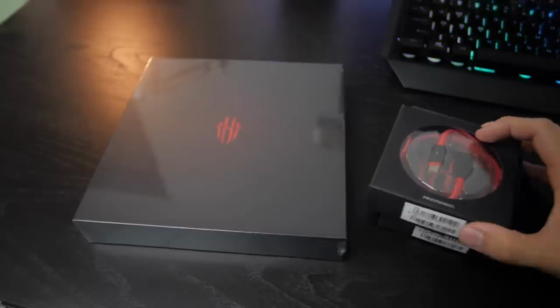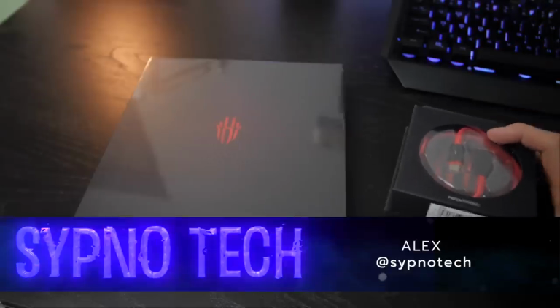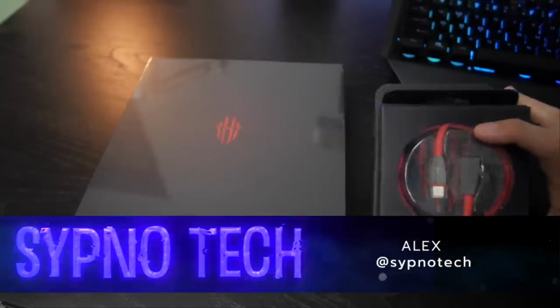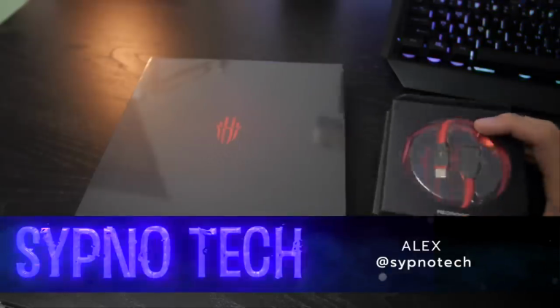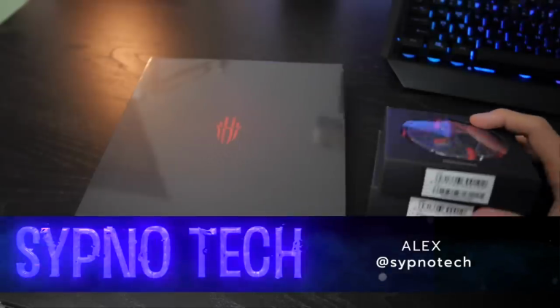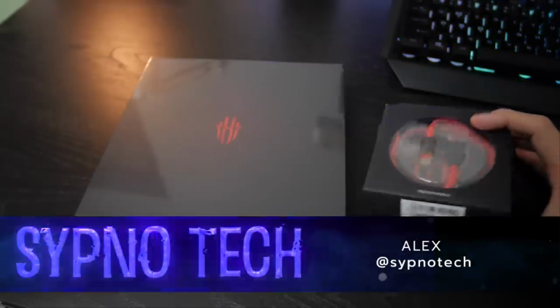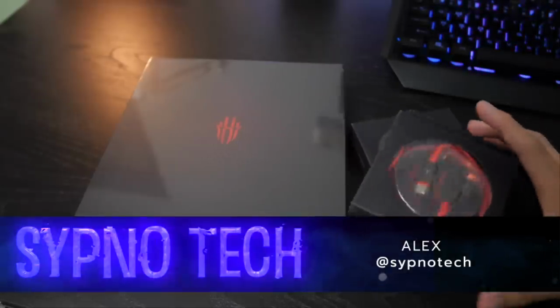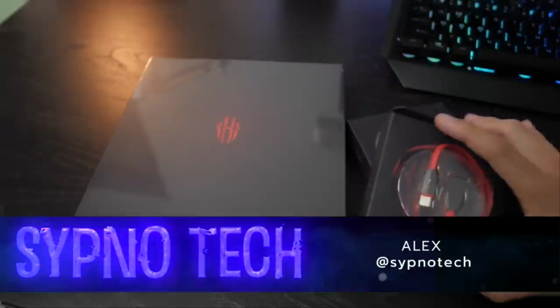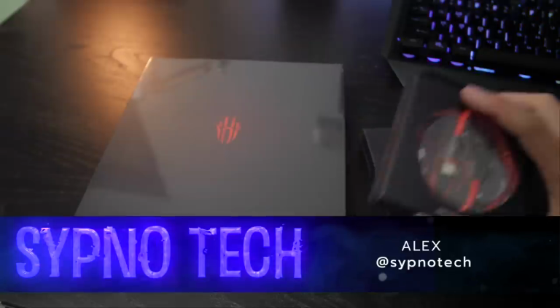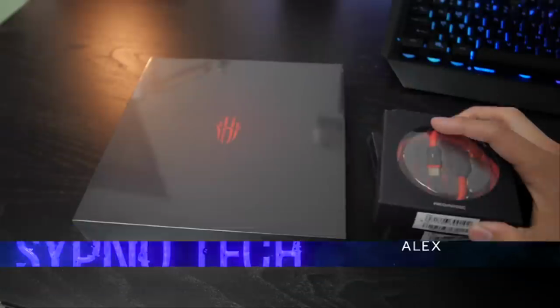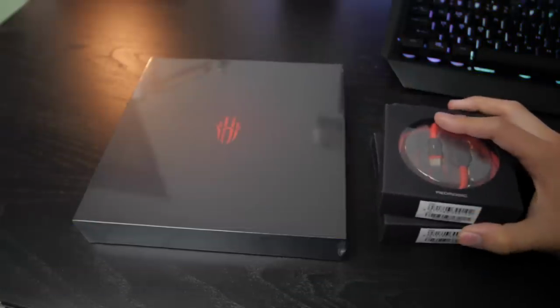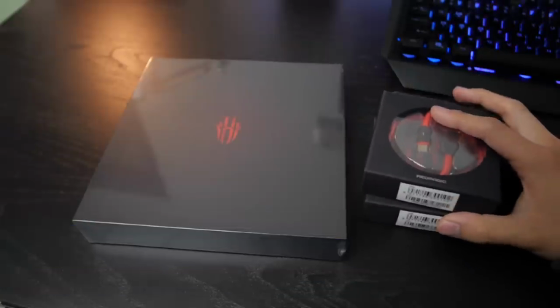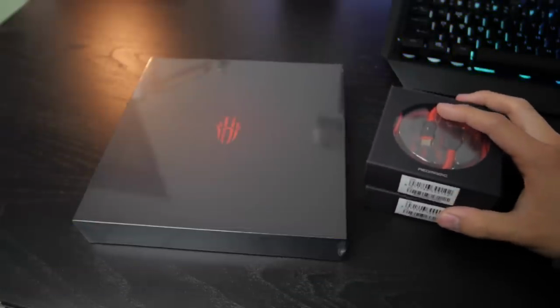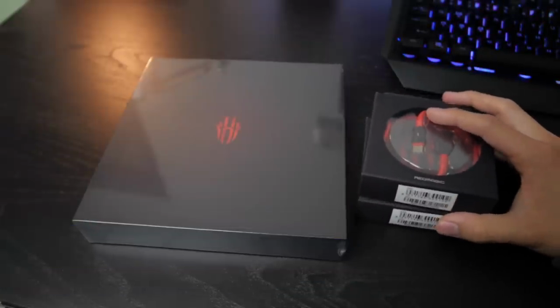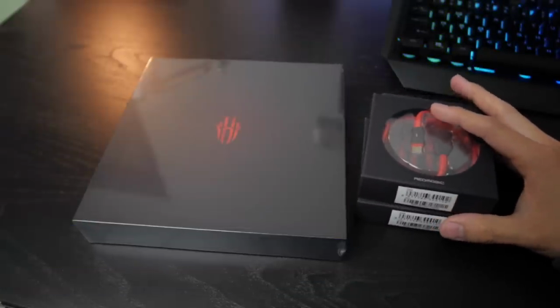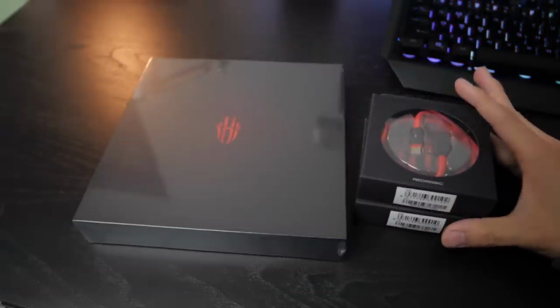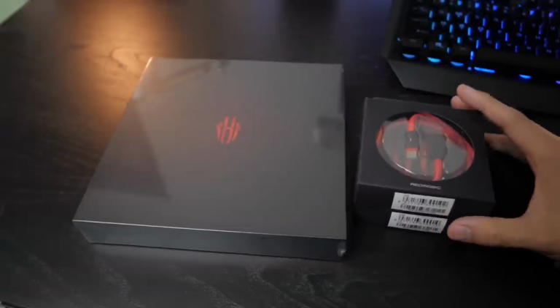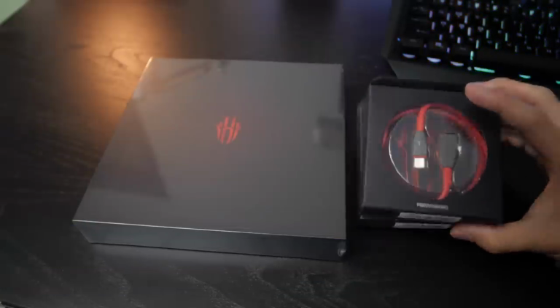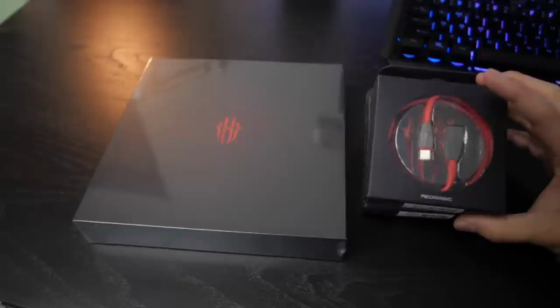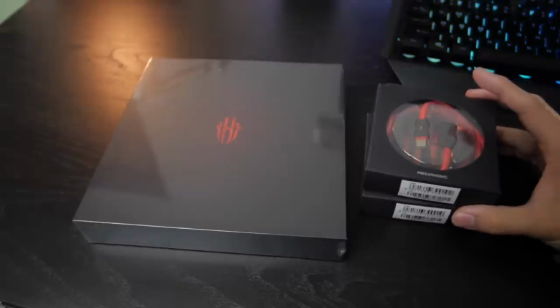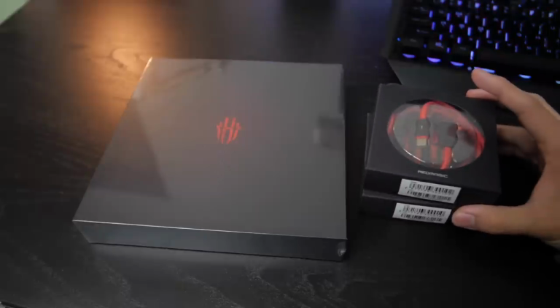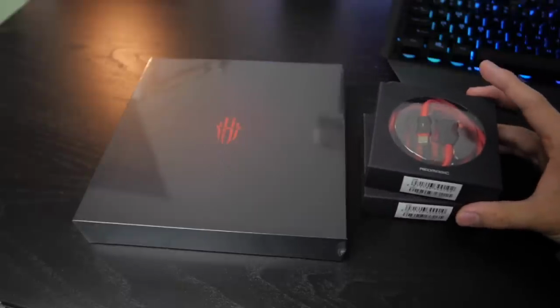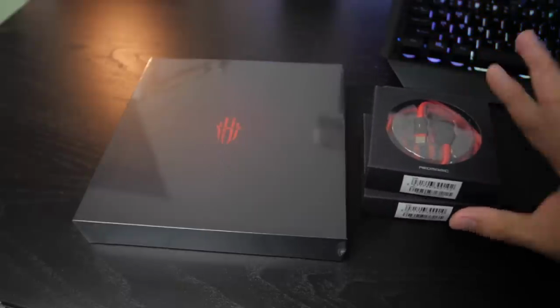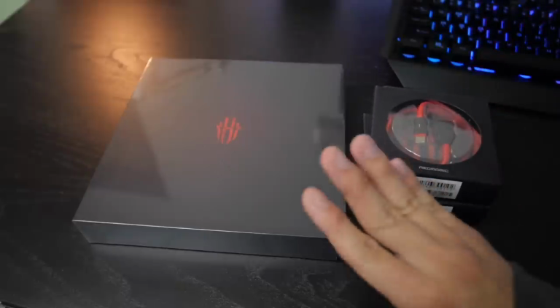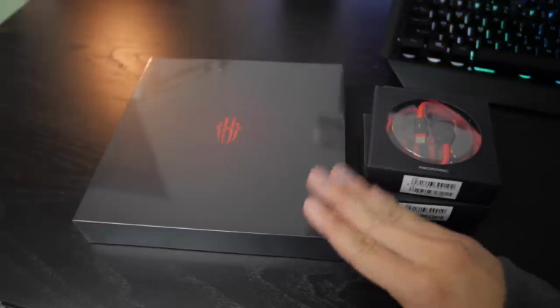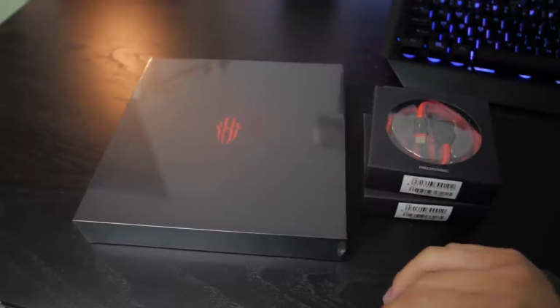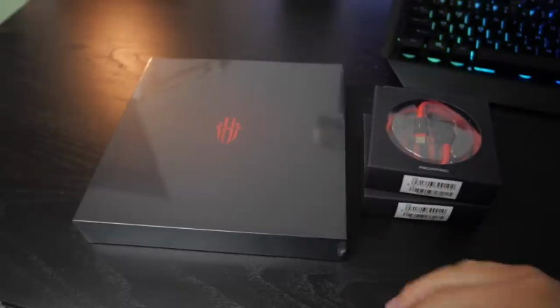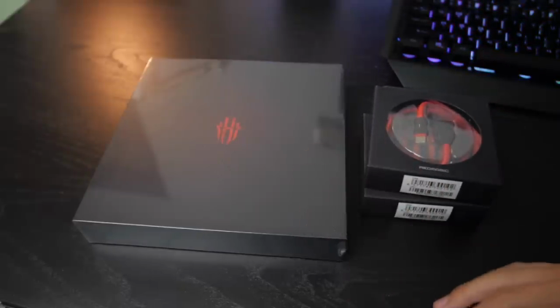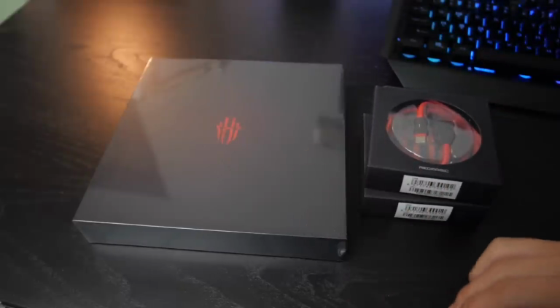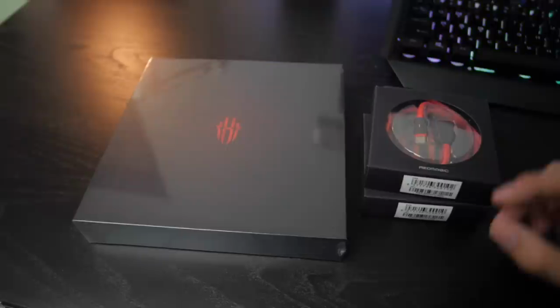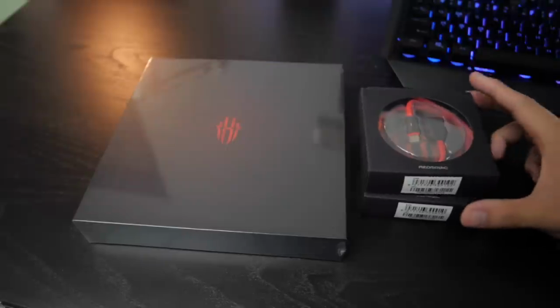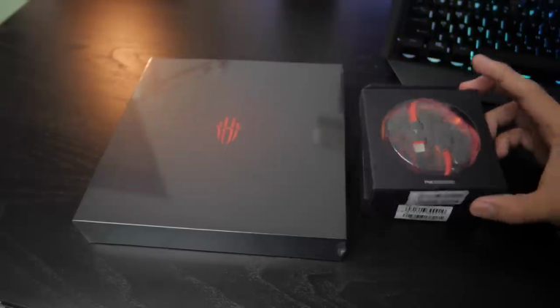Welcome to SimnoTech, I'm Alex. We are unboxing the ZTE Nubia Red Magic 3. Nubia is the offshoot of ZTE. They make a lot of phones. Last year they made a really nice gaming phone, and this is kind of like a sequel to that.